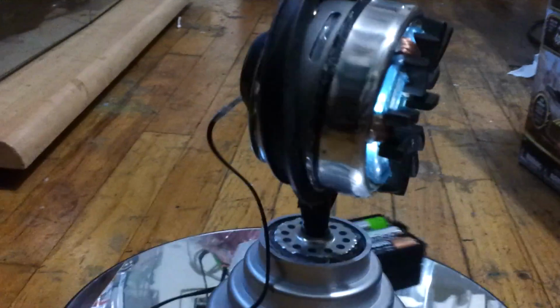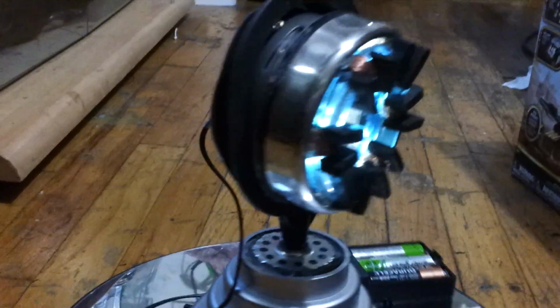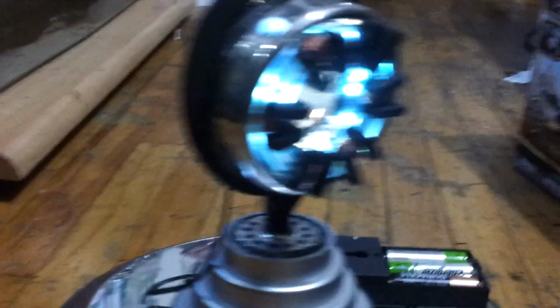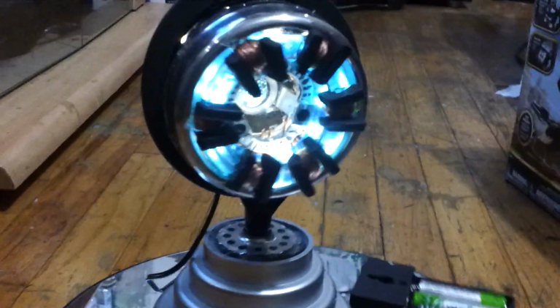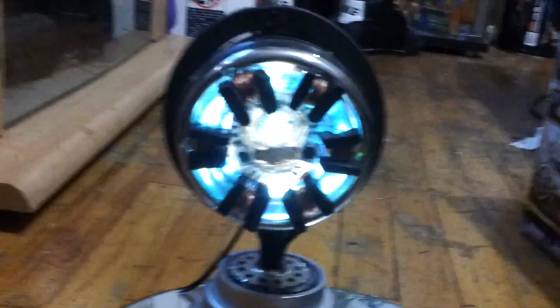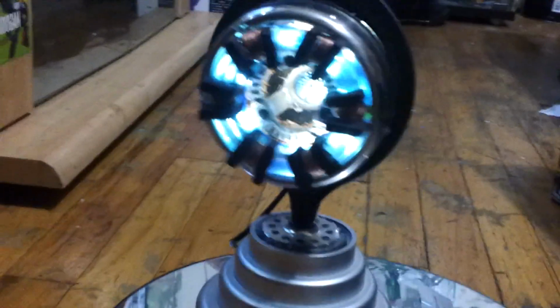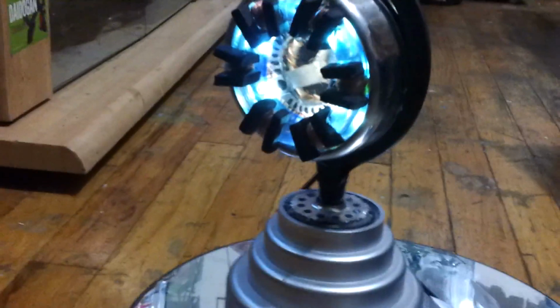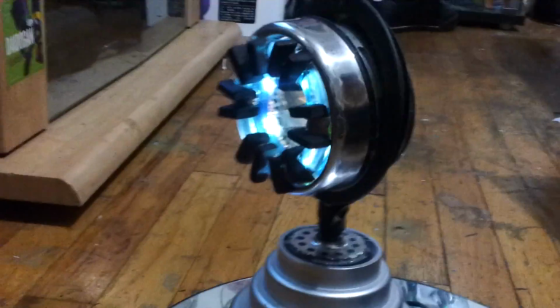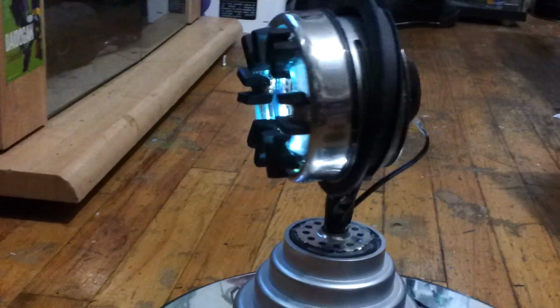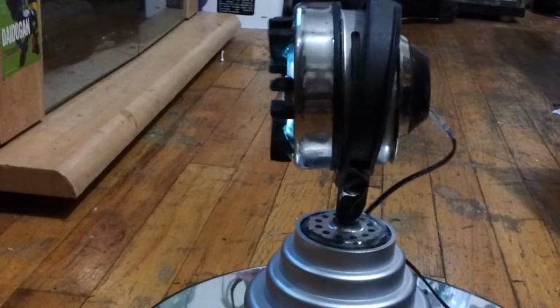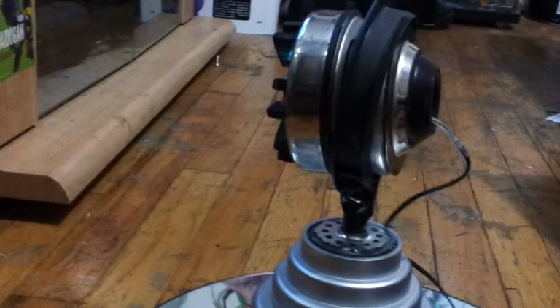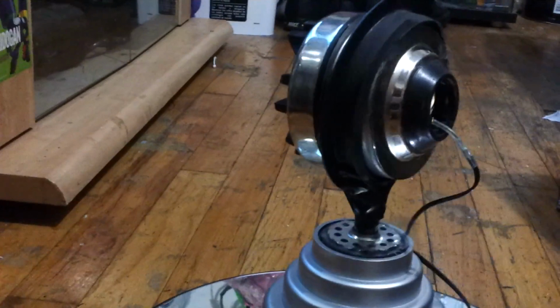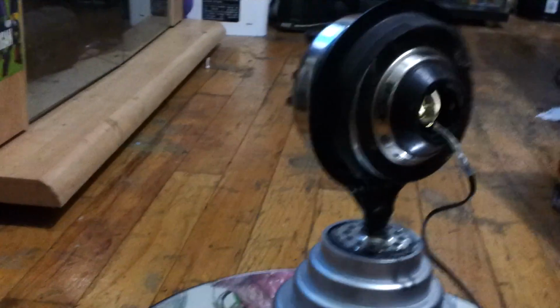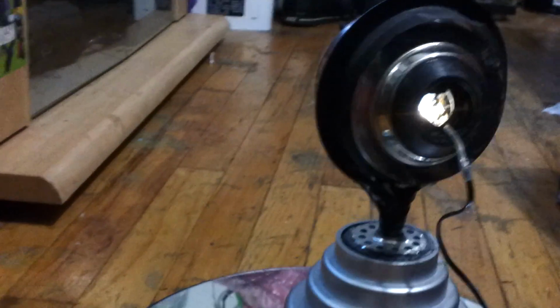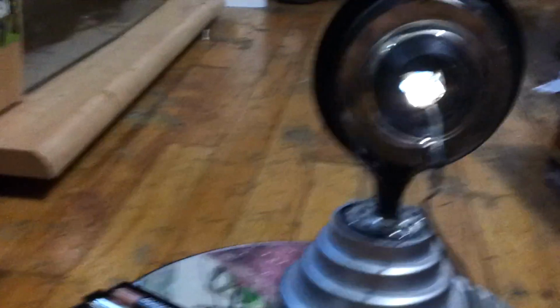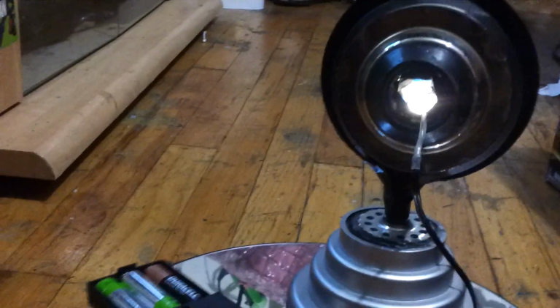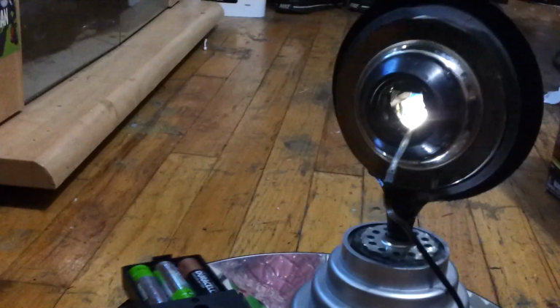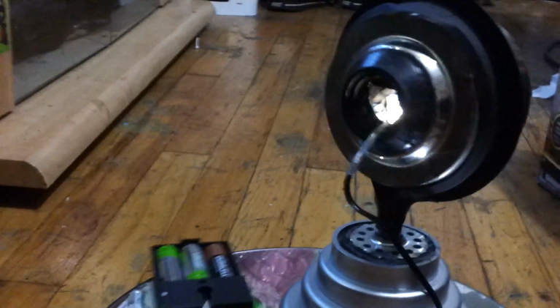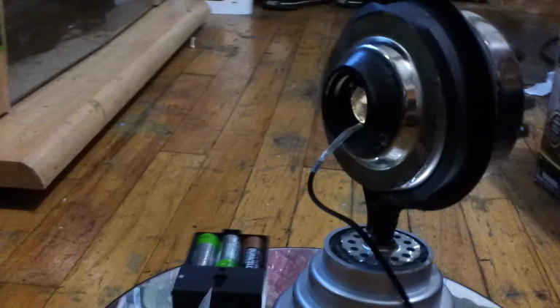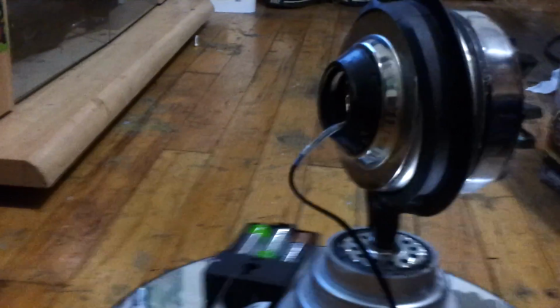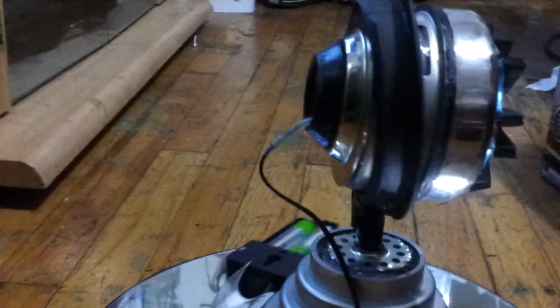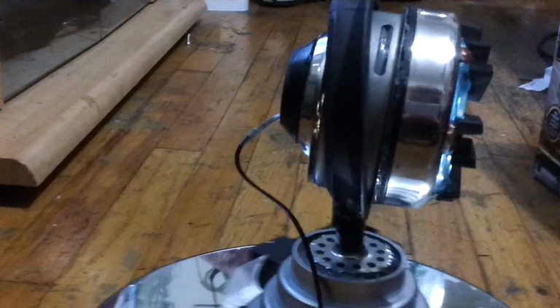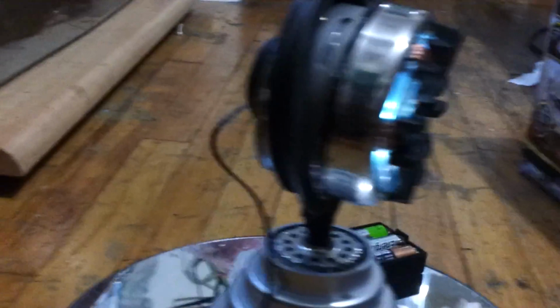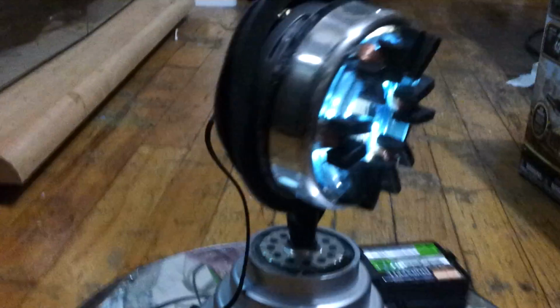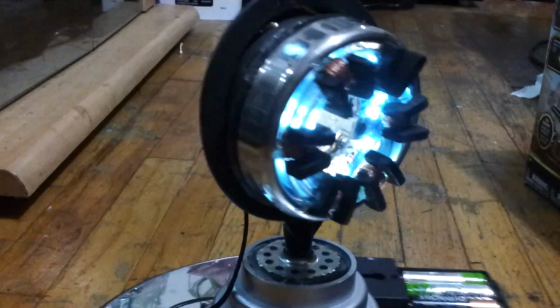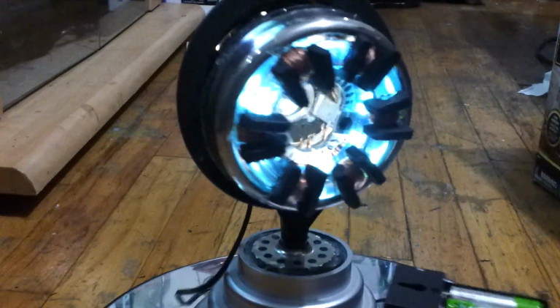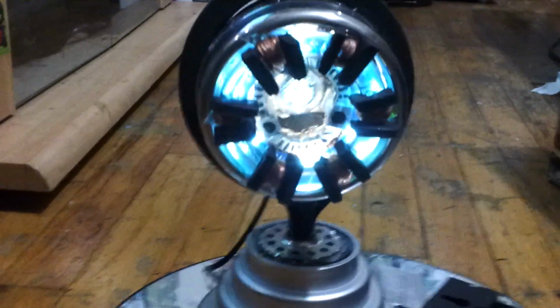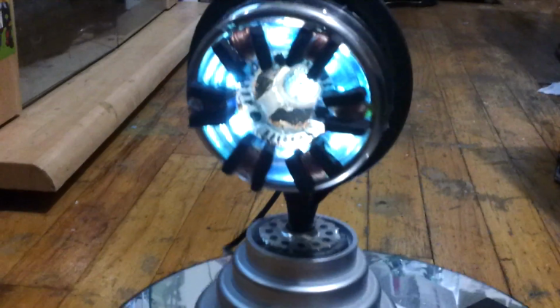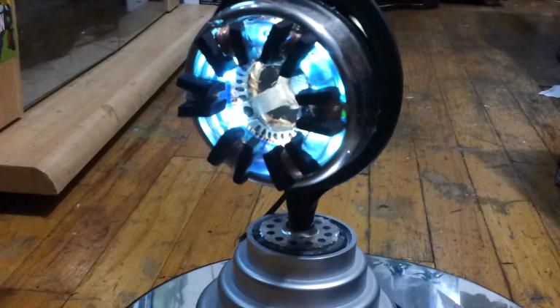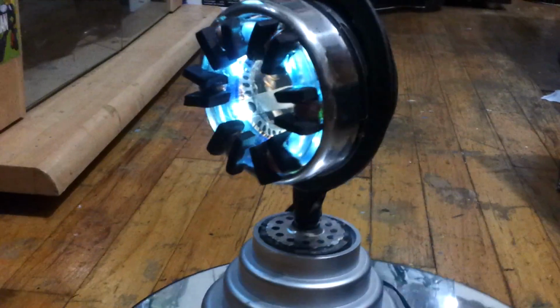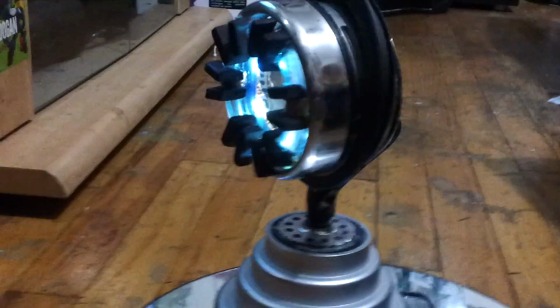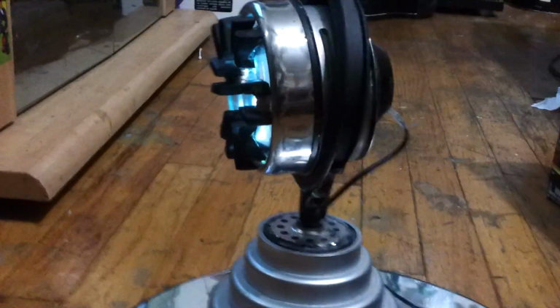It was only $6. And the cool thing about these lights is they have 3 settings: they have a bright setting, a flash setting, and a pulse setting. I really do like these lights for it.